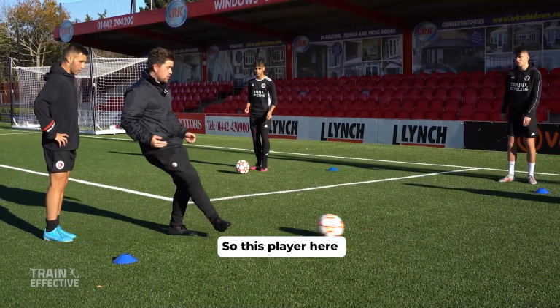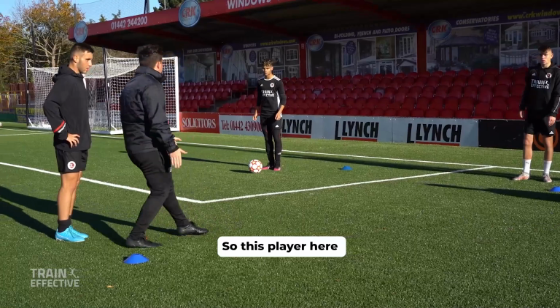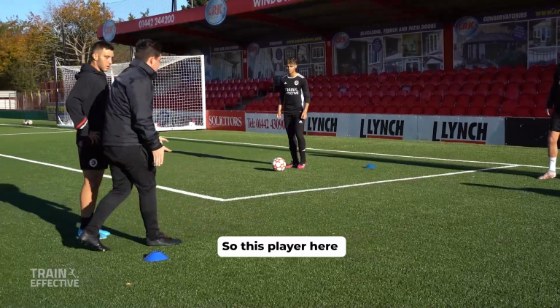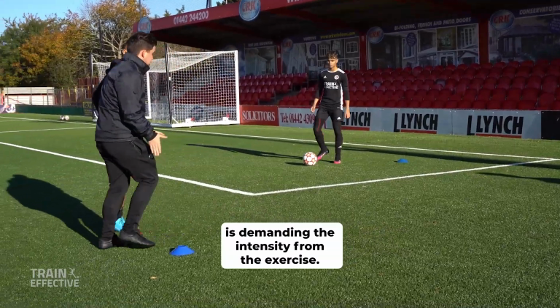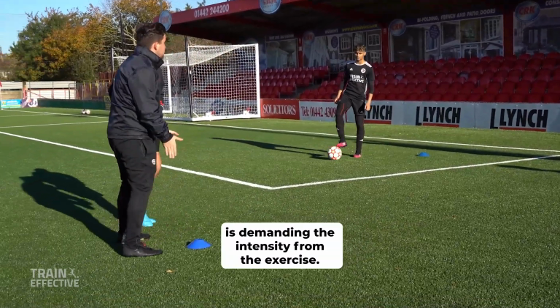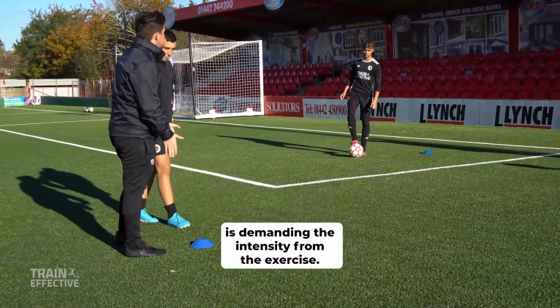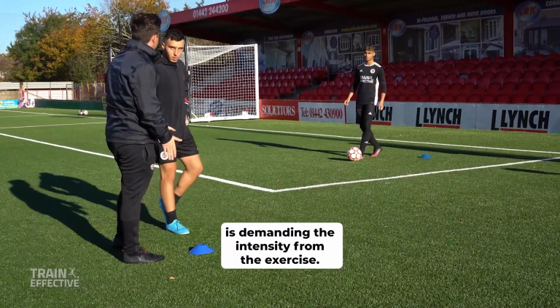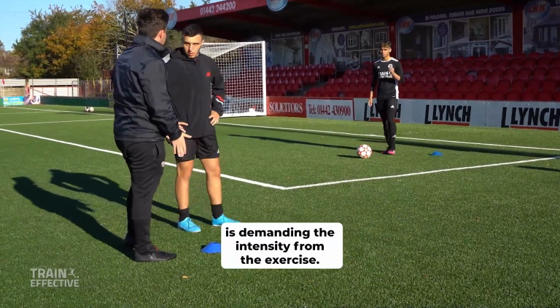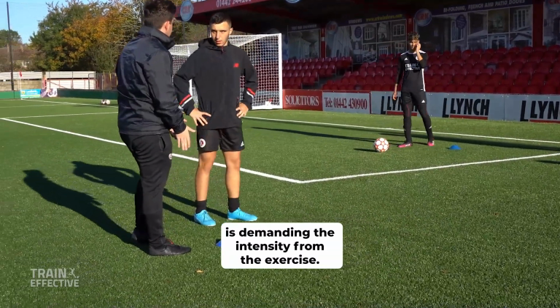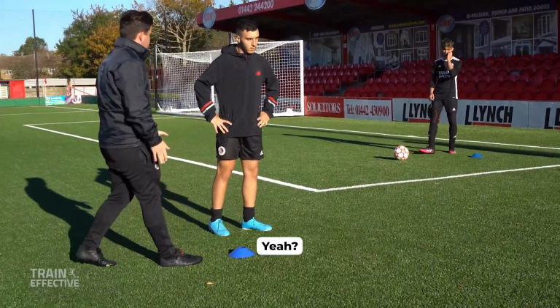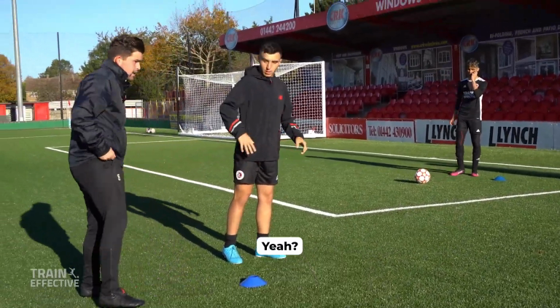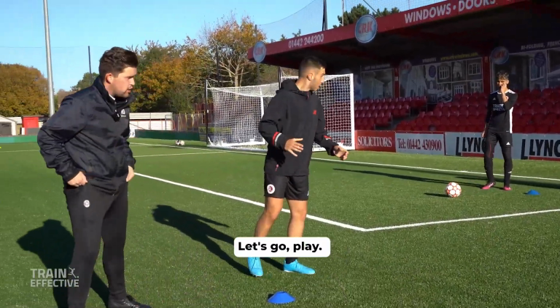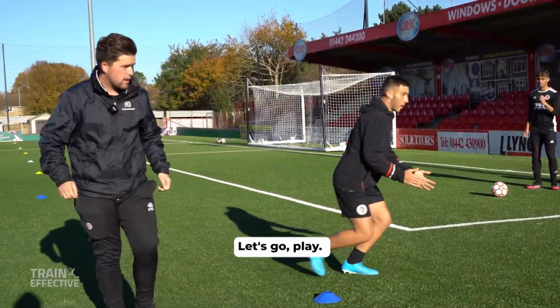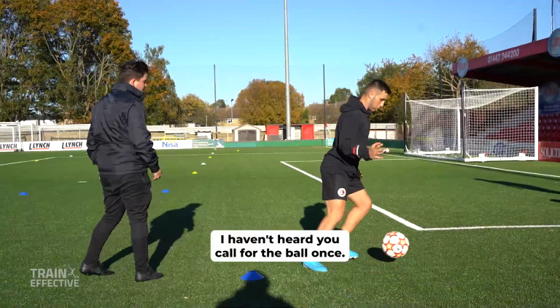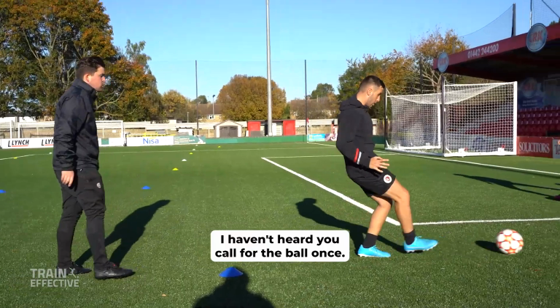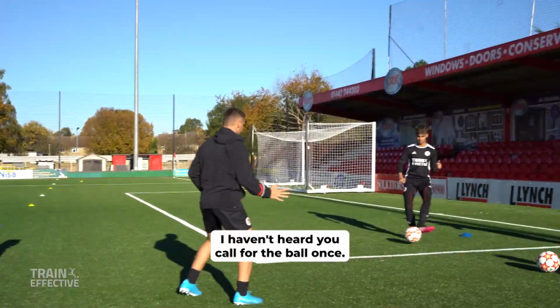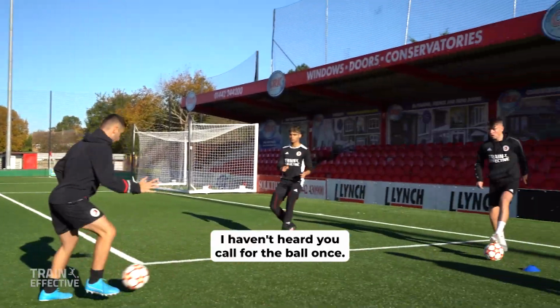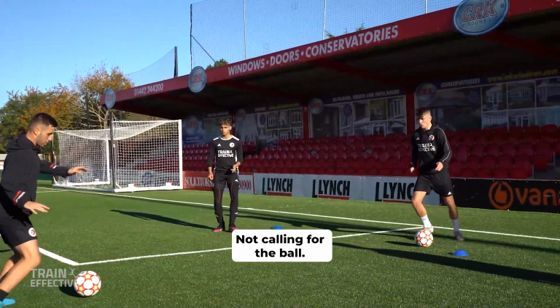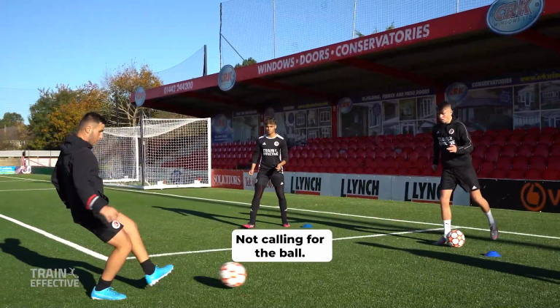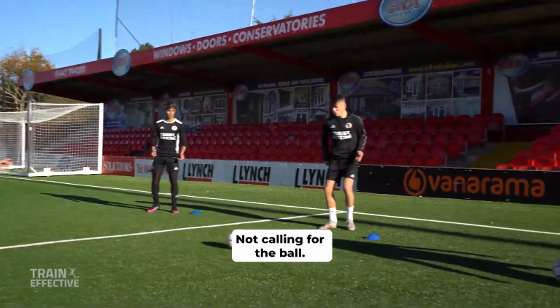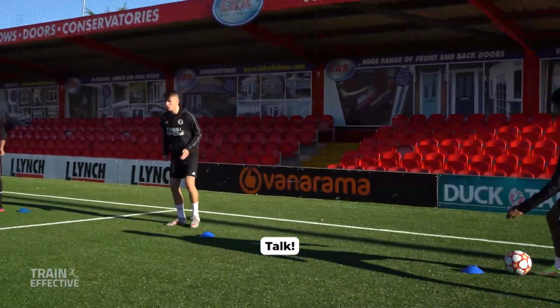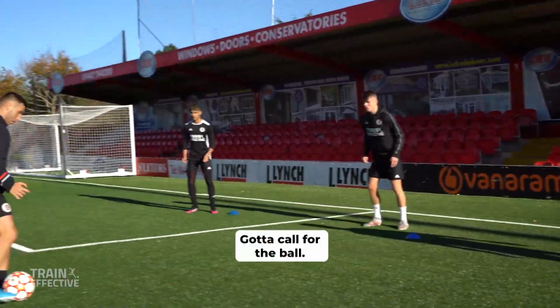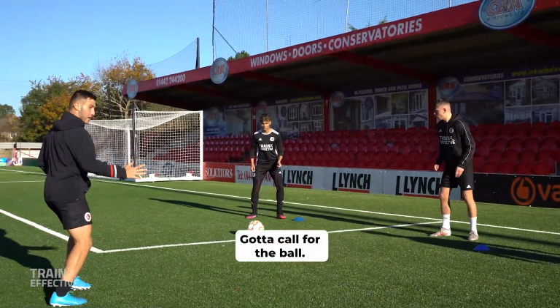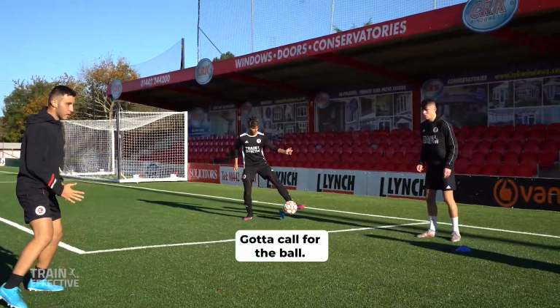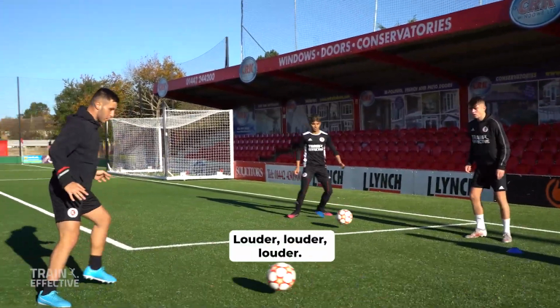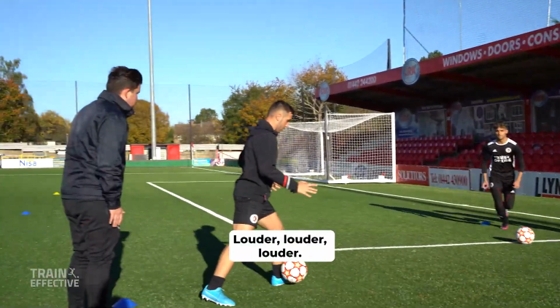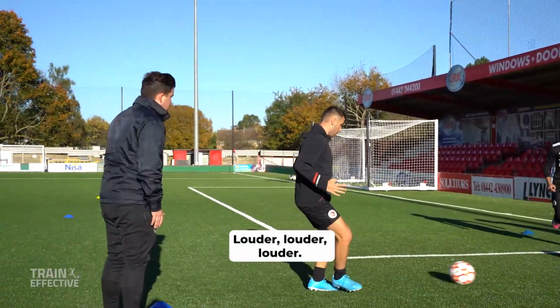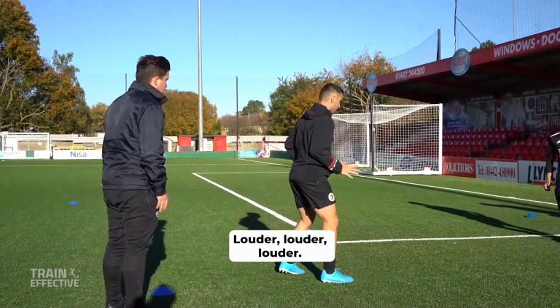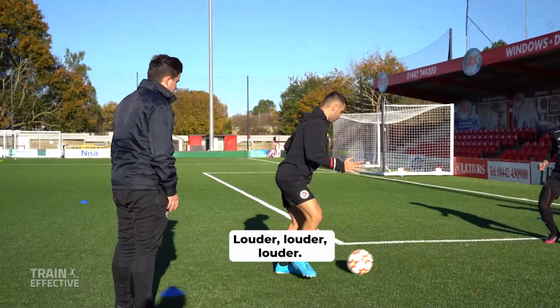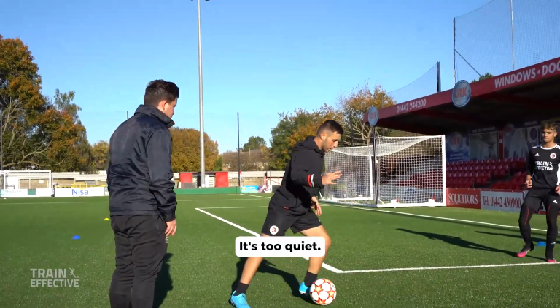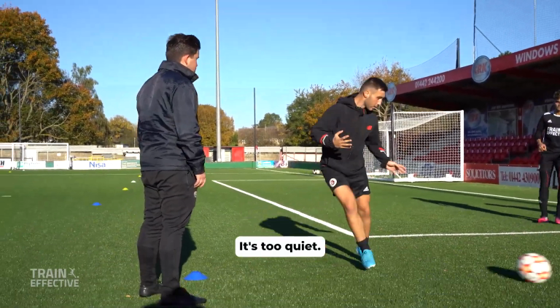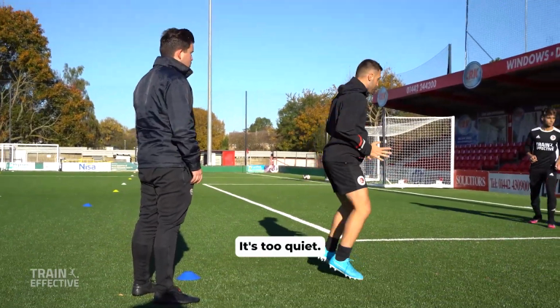So this player here is demanding the intensity from the exercise. Let's go, play. Haven't heard you call for the ball once — not calling for the ball. Talk, got to call for the ball. Louder, louder, louder. It's too quiet.